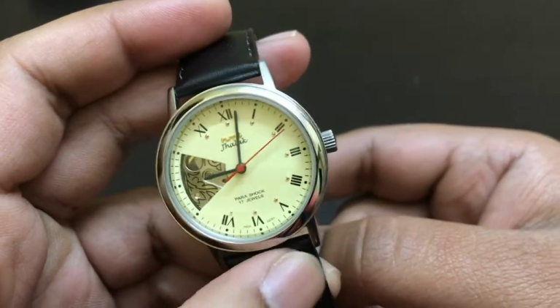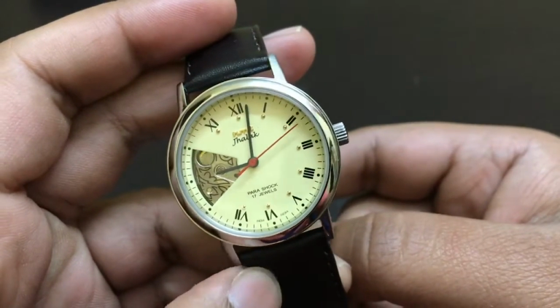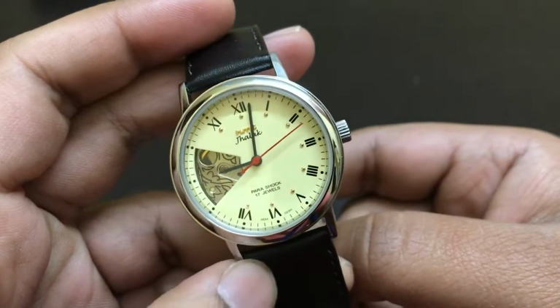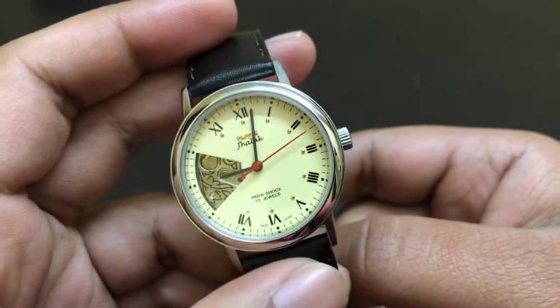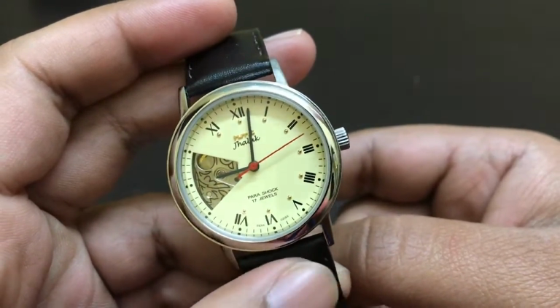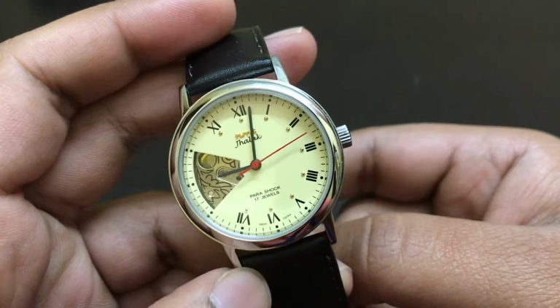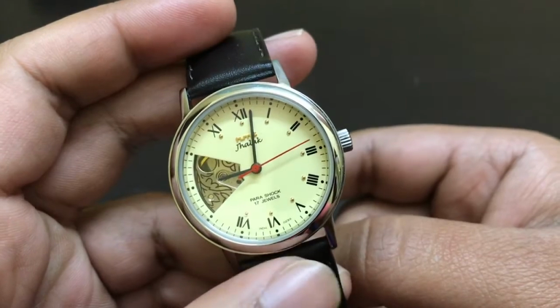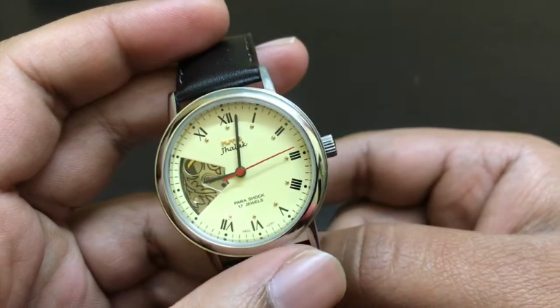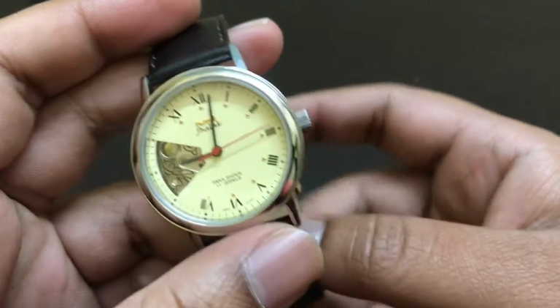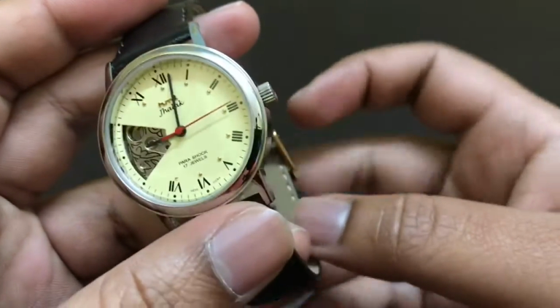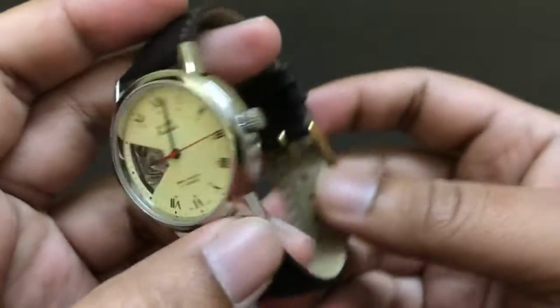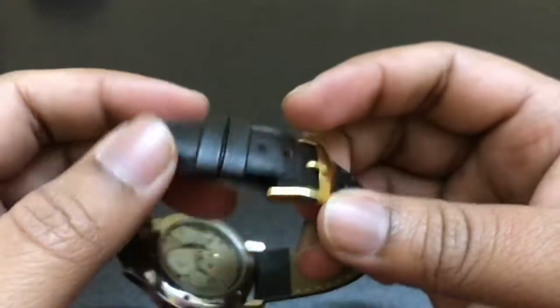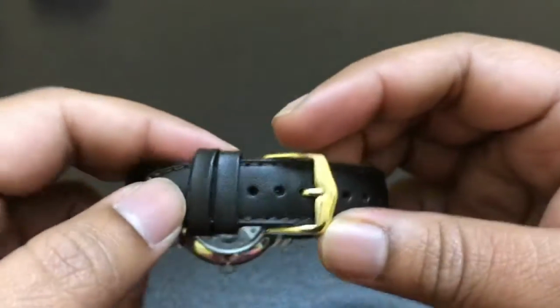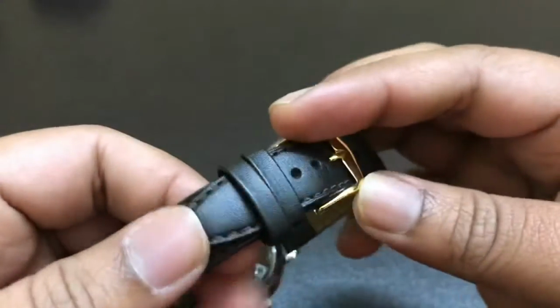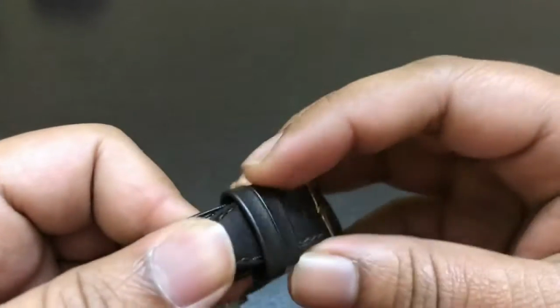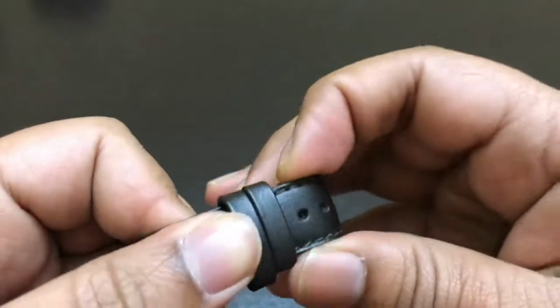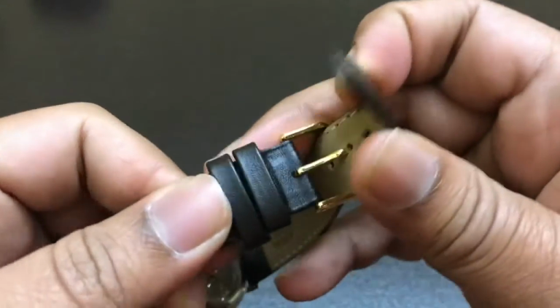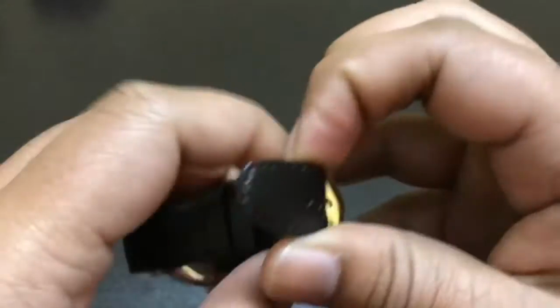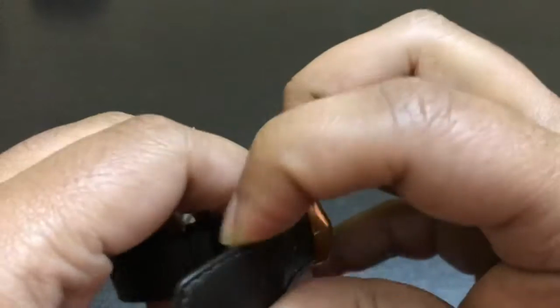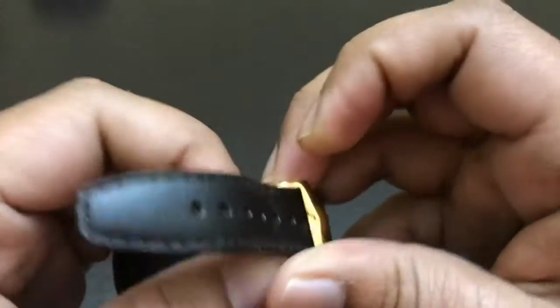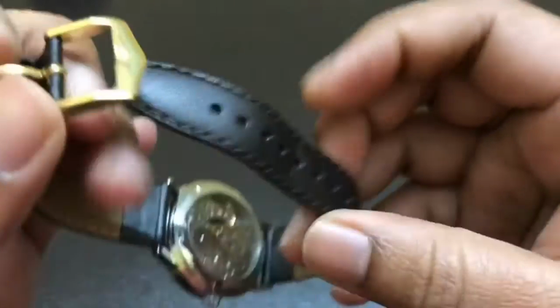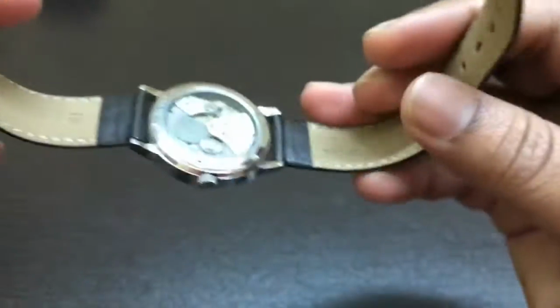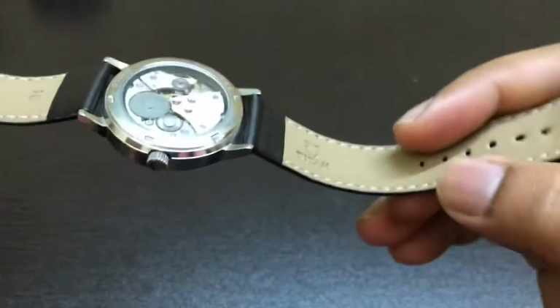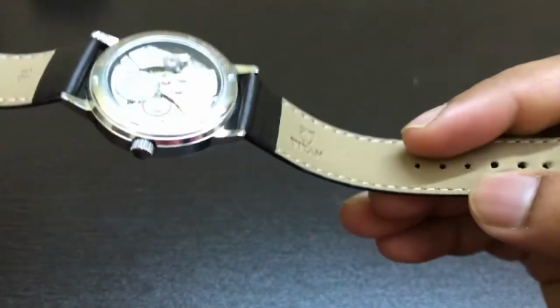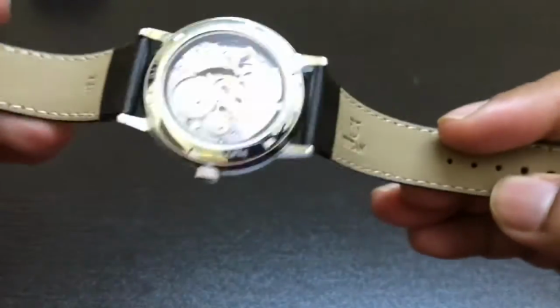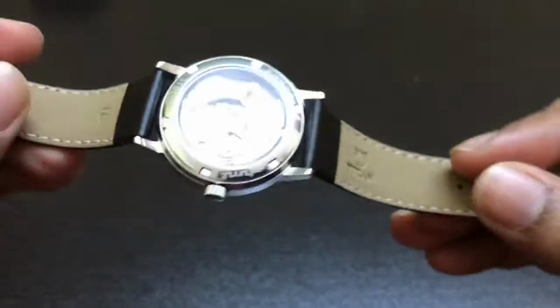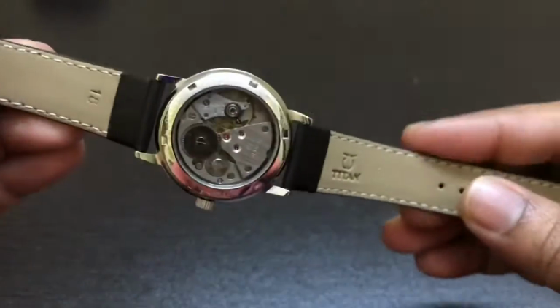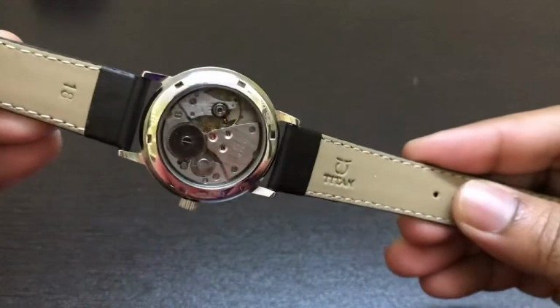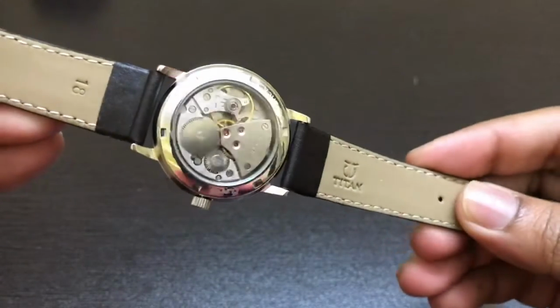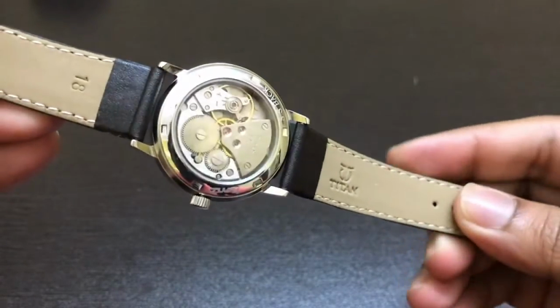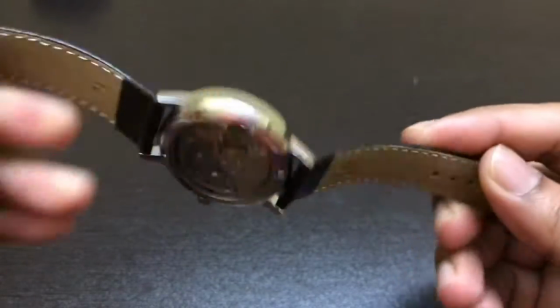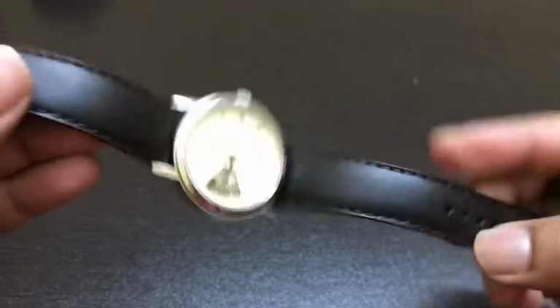Originally this watch came with a steel bracelet, and I replaced that with this Titan 18mm leather strap. It looks awesome.